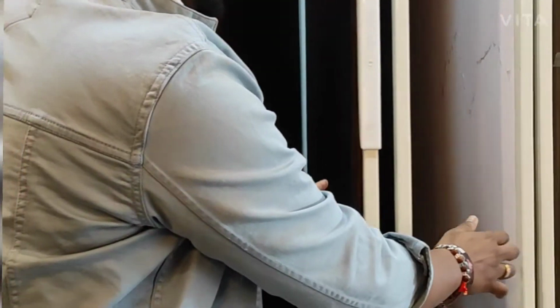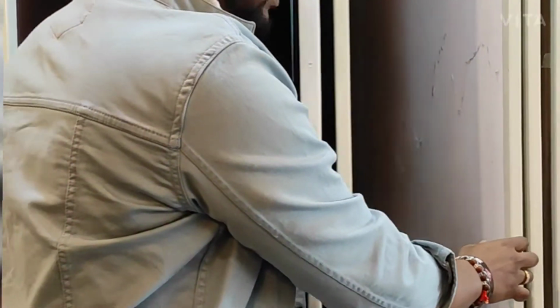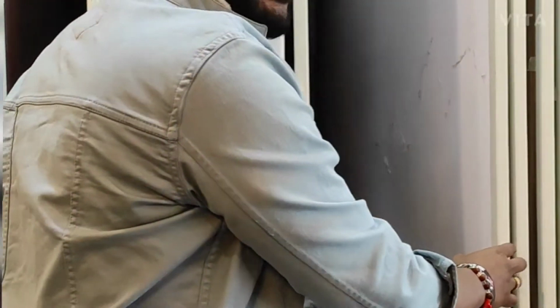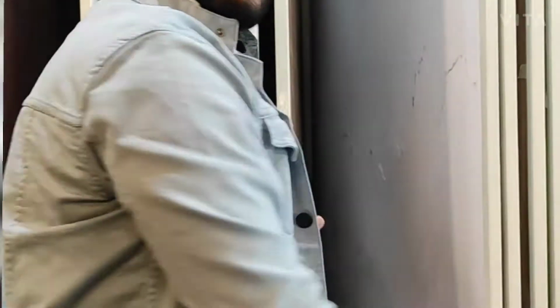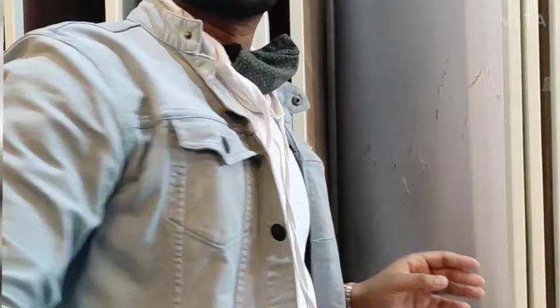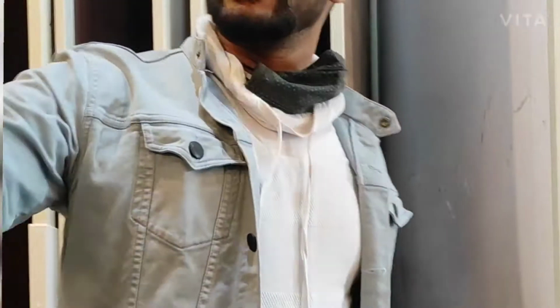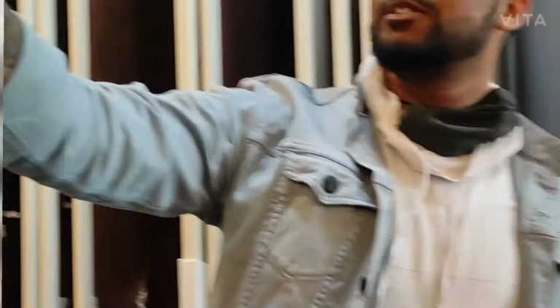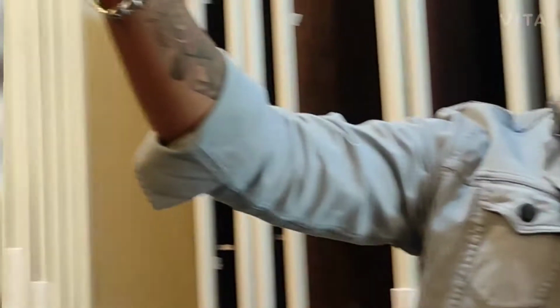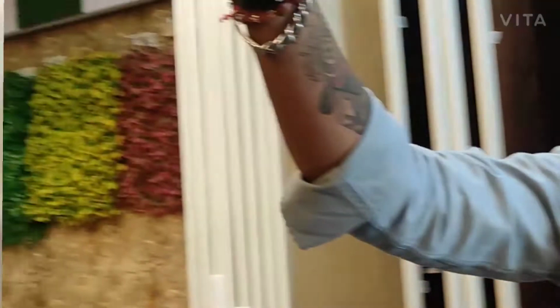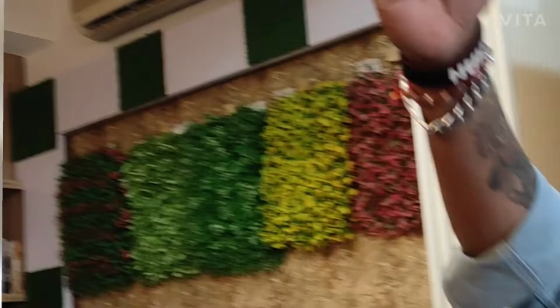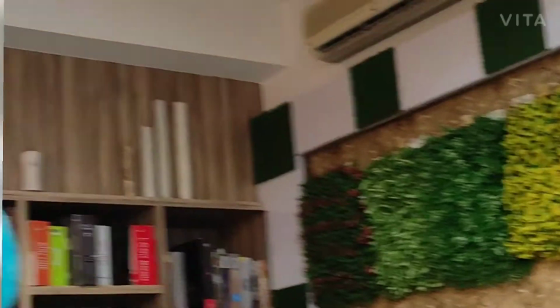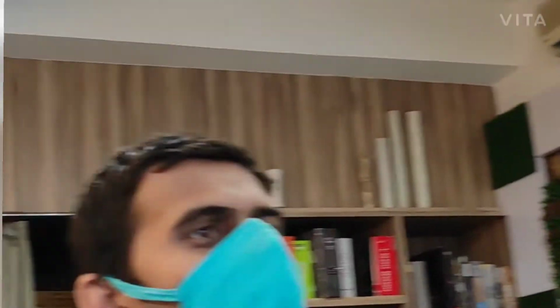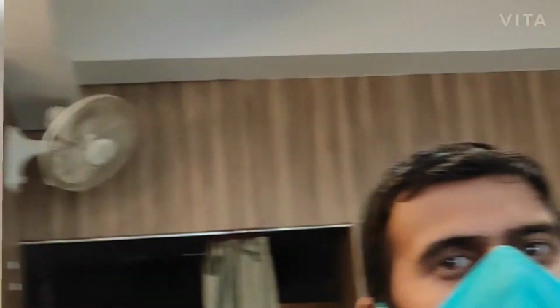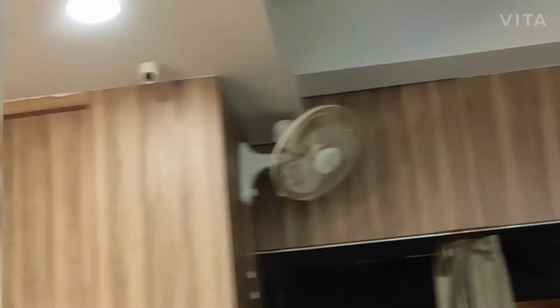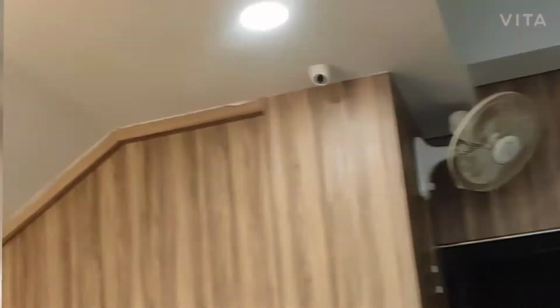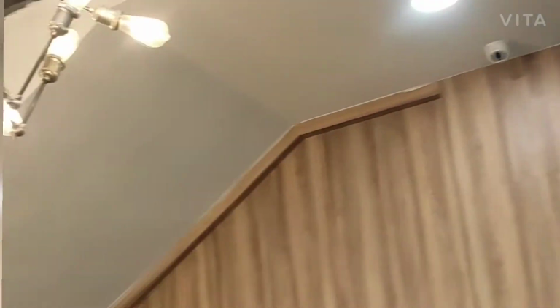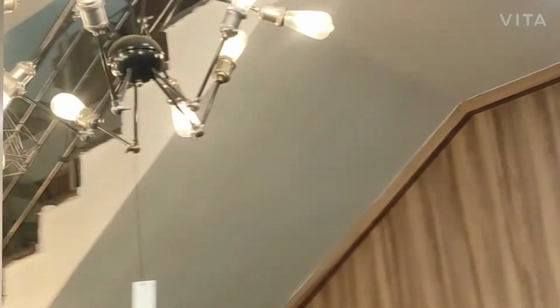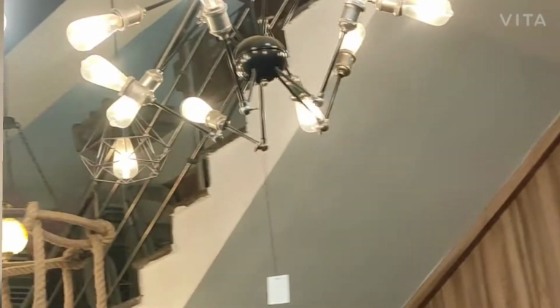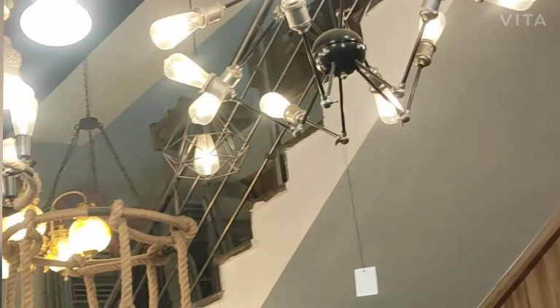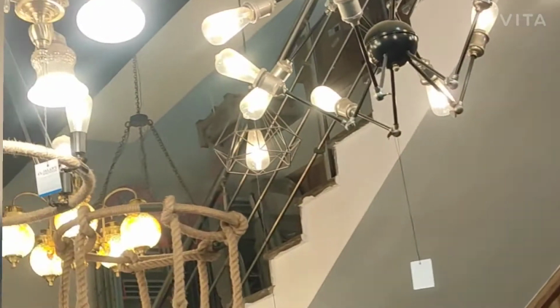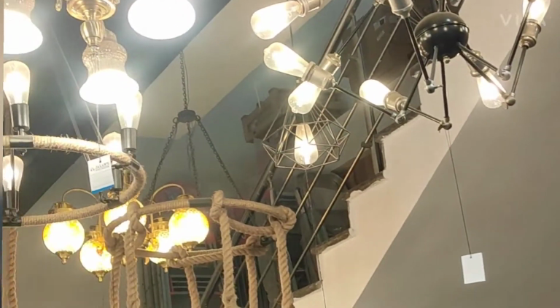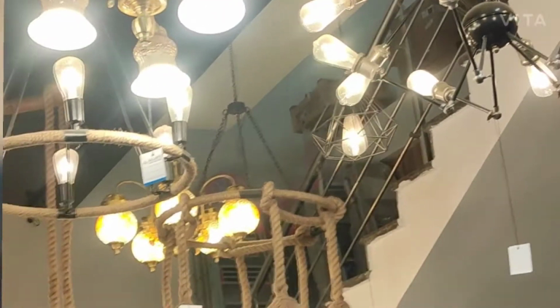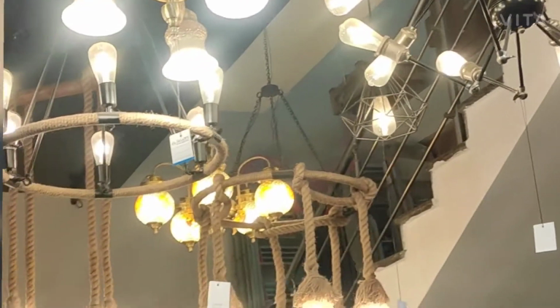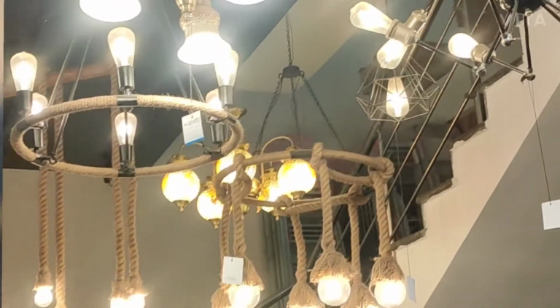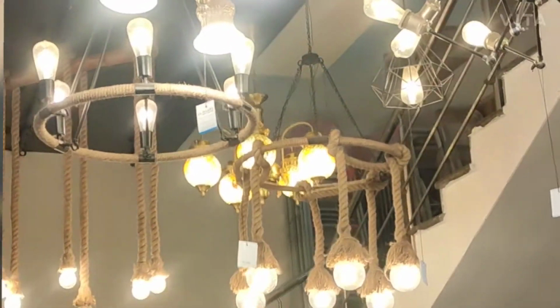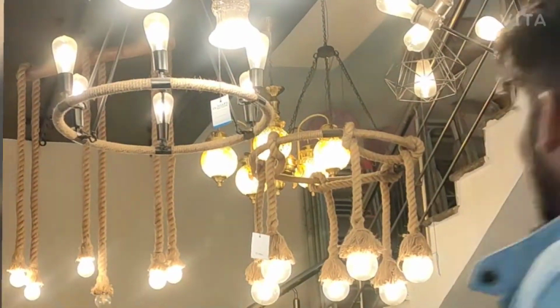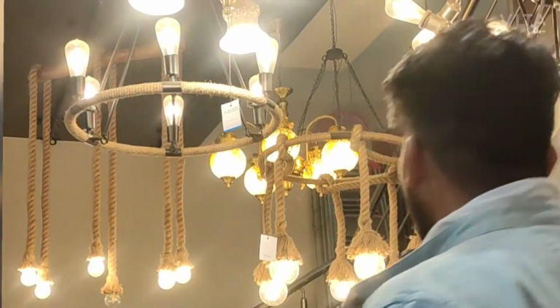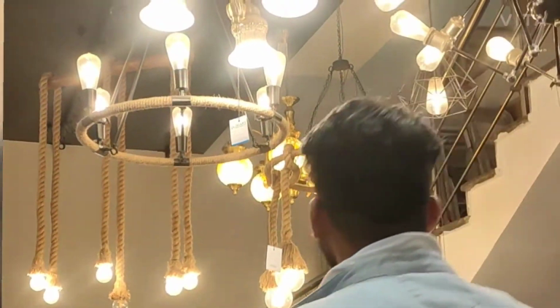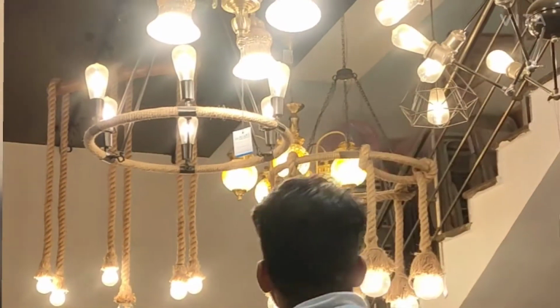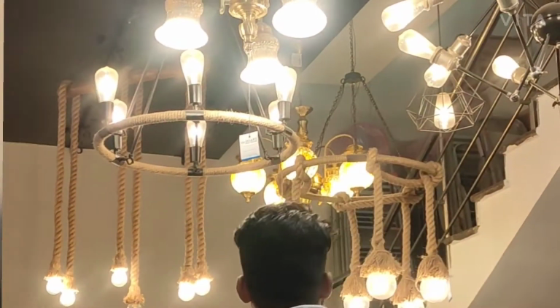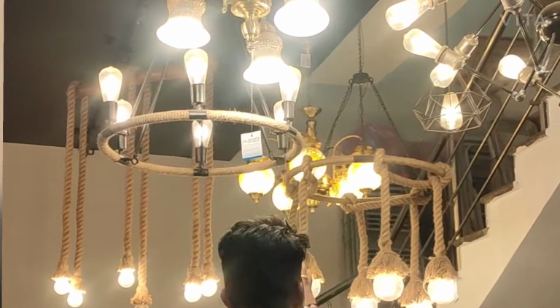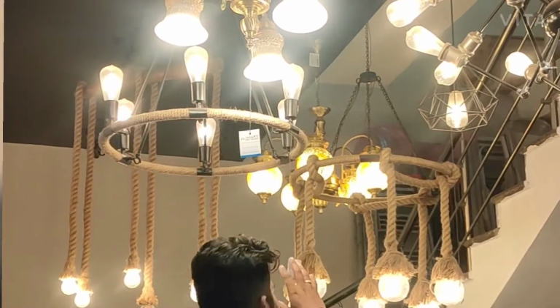Here are some lightings. This is very good lighting. This is the decorative lighting.